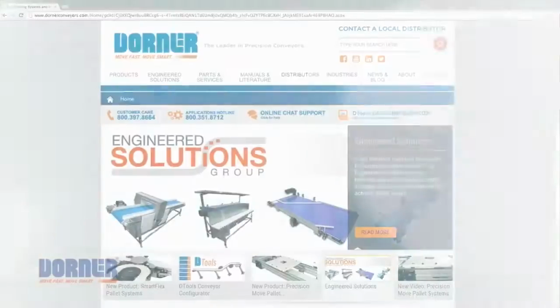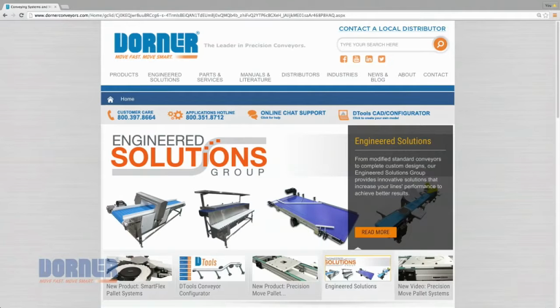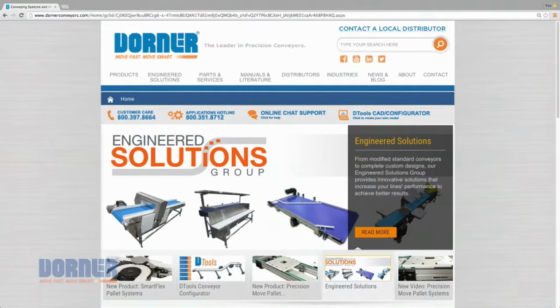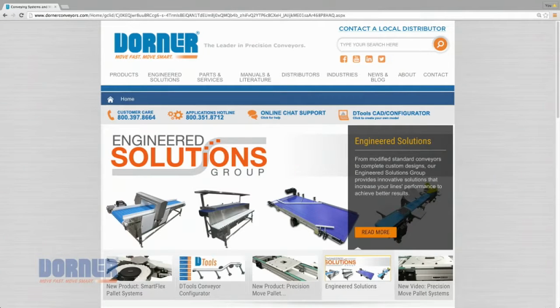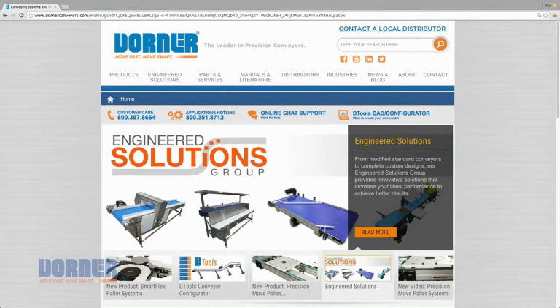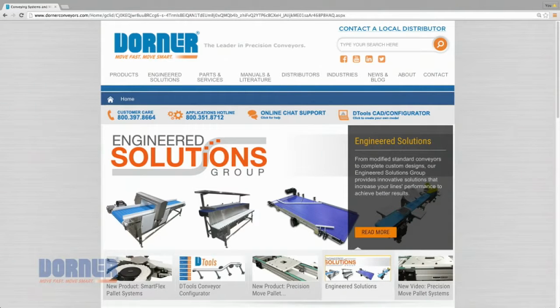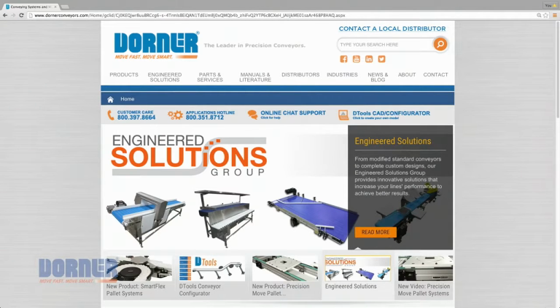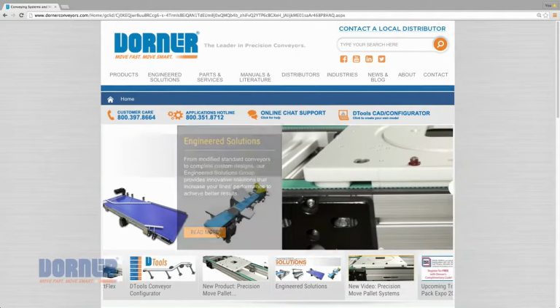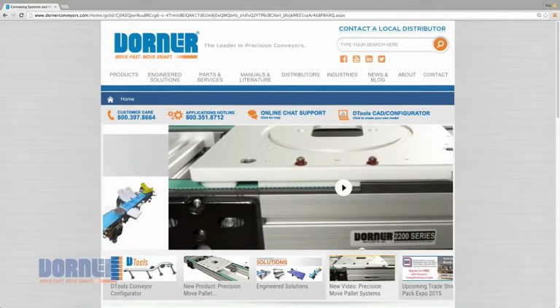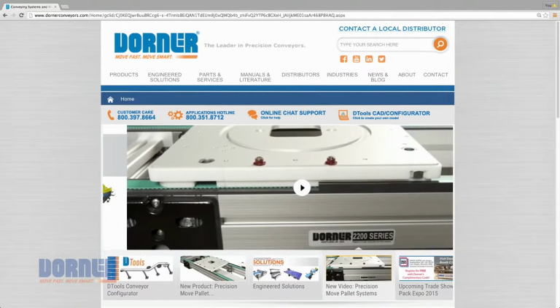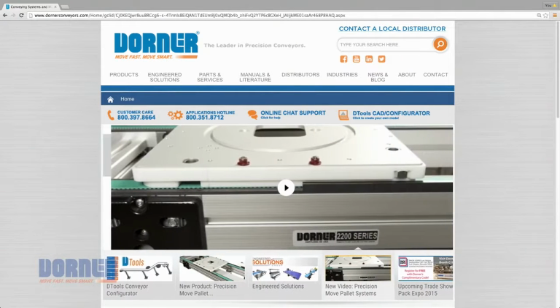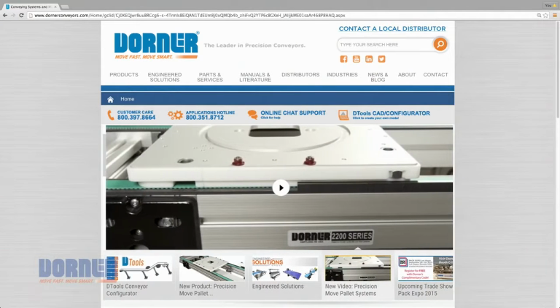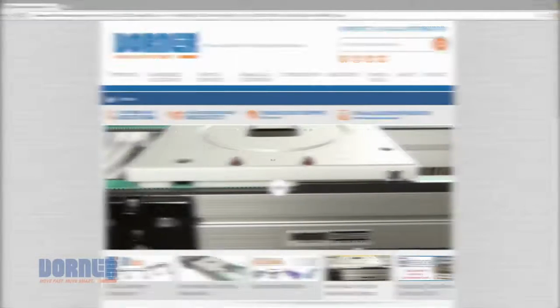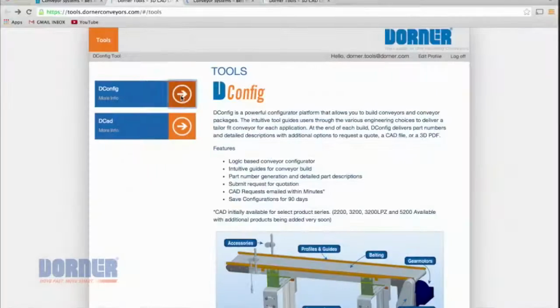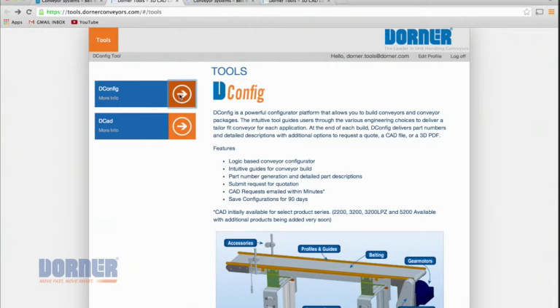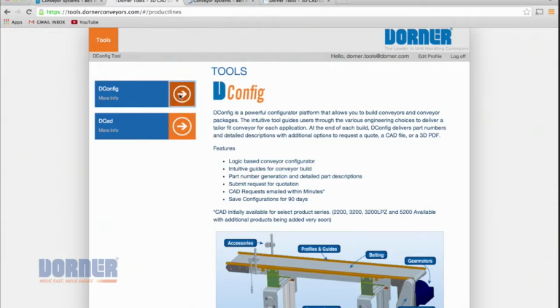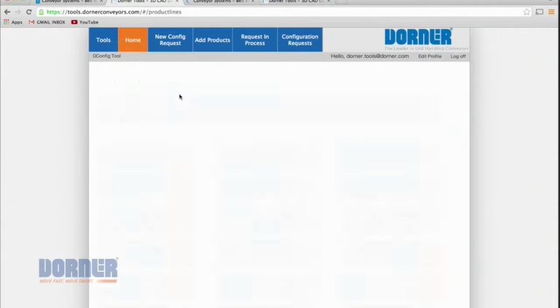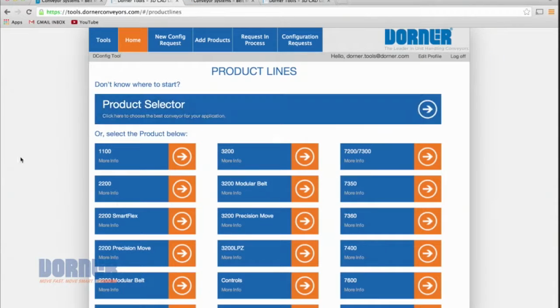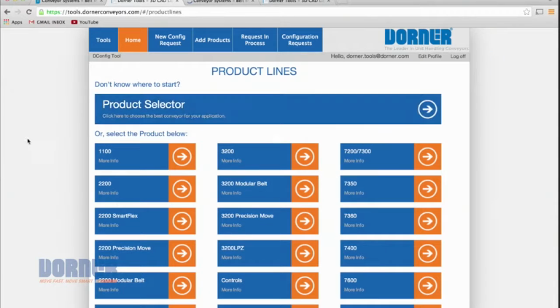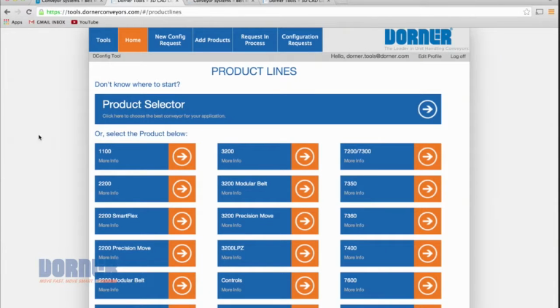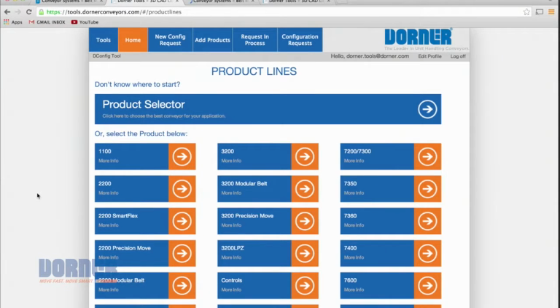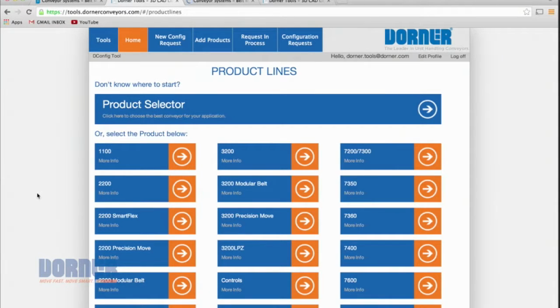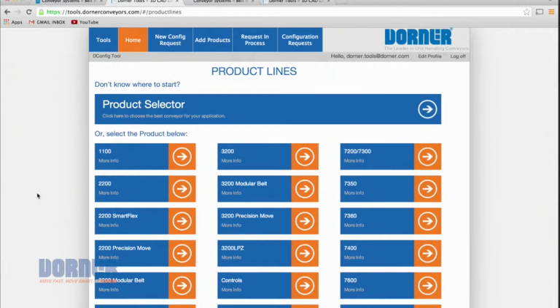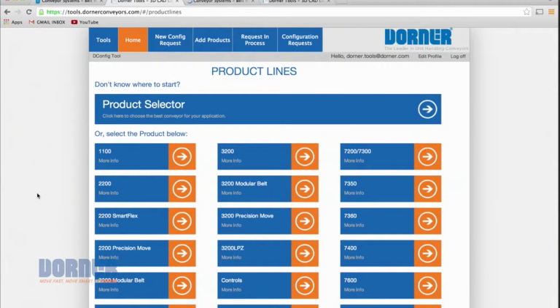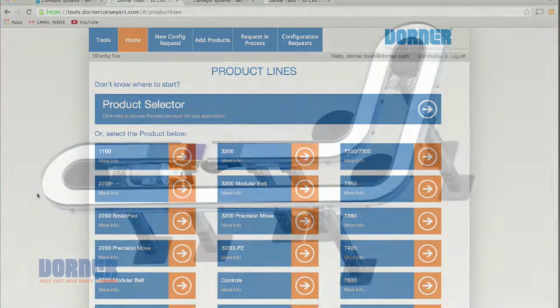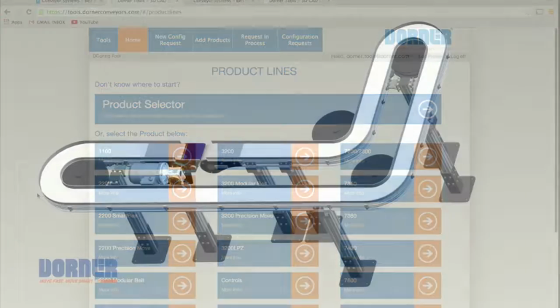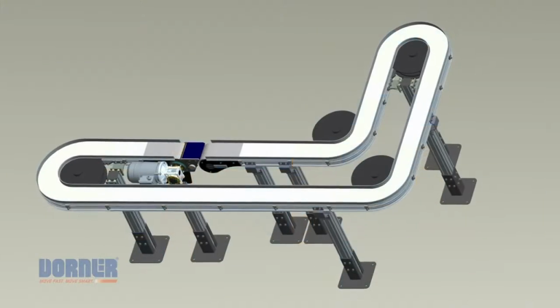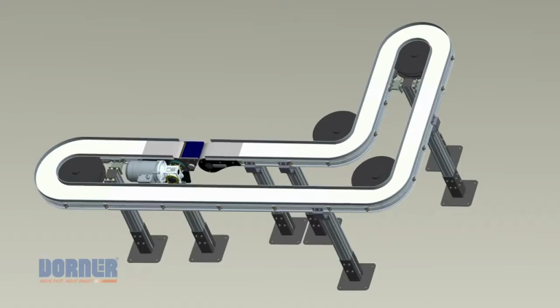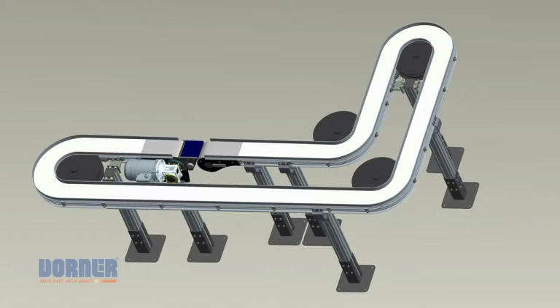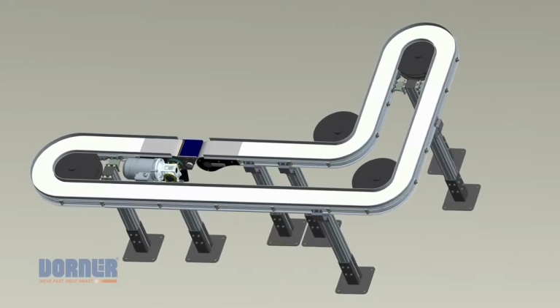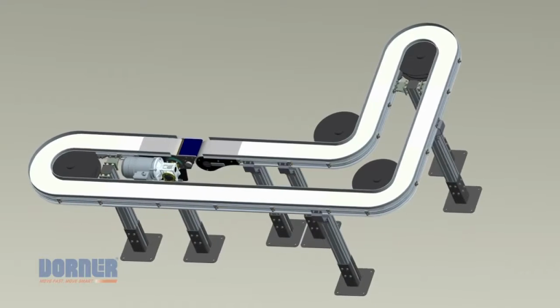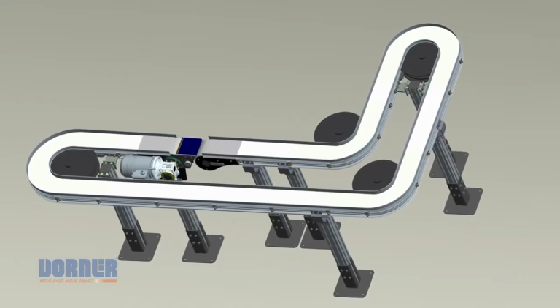Using Dorner's unique online configurator, you can design and engineer simple or complex conveyors to meet your needs in minutes. The industry-leading tool delivers a complete 3D CAD assembly model for instant validation of fit.